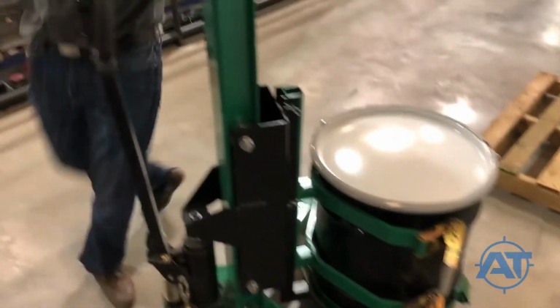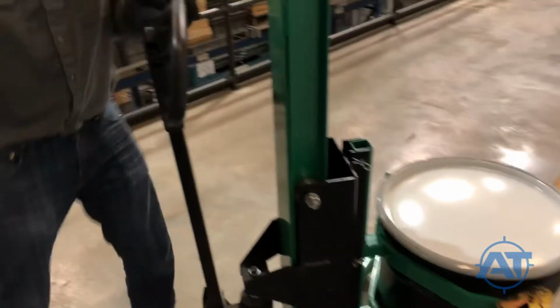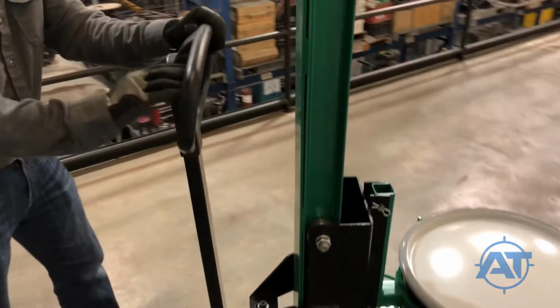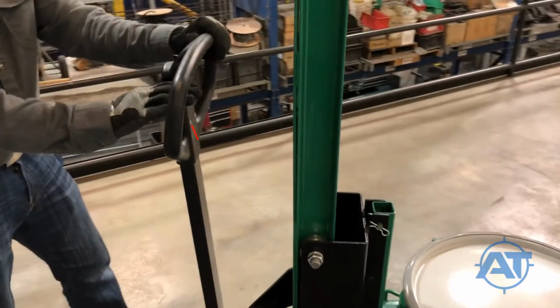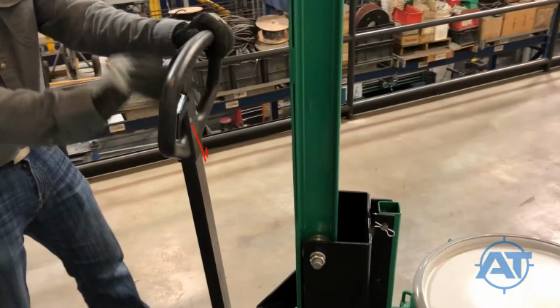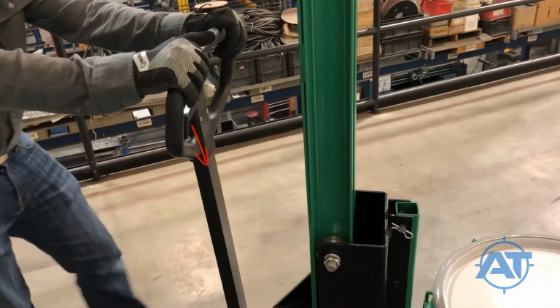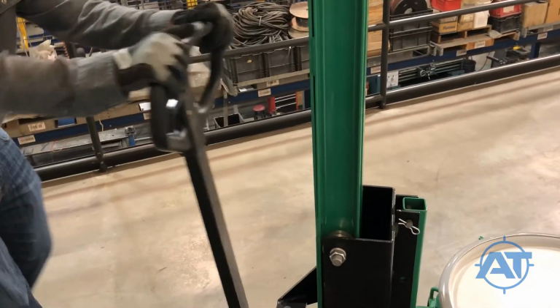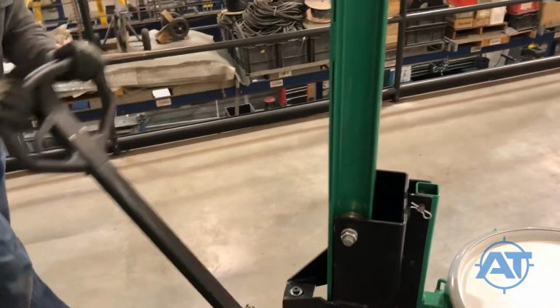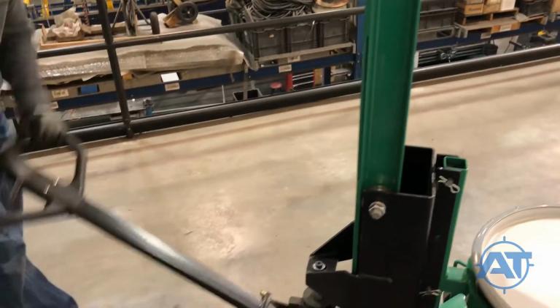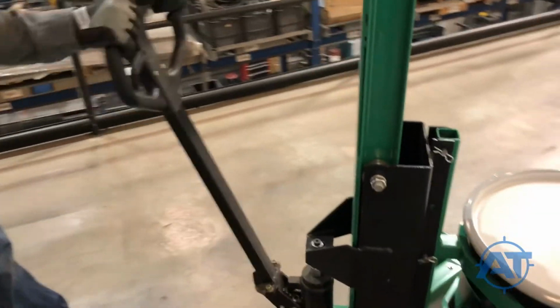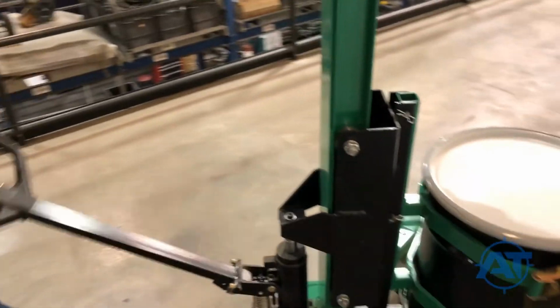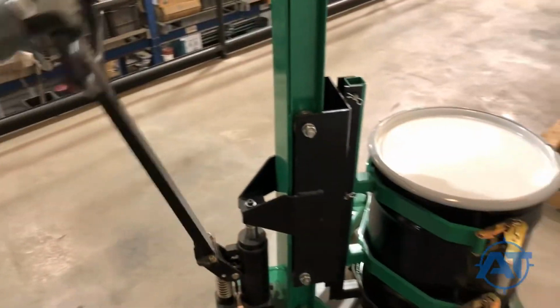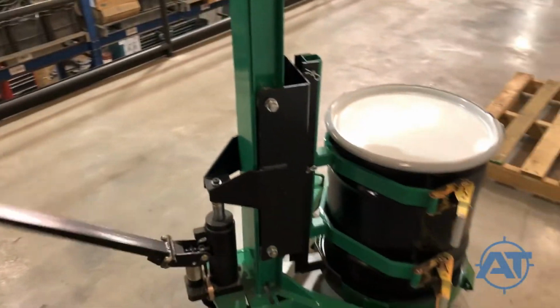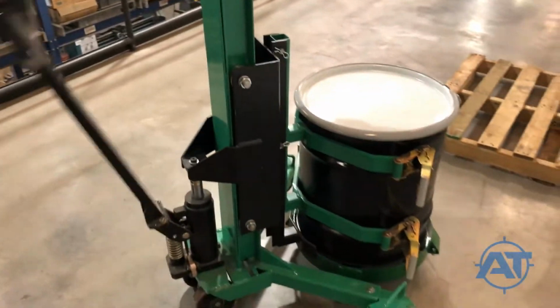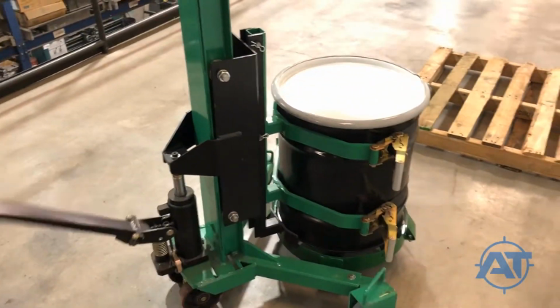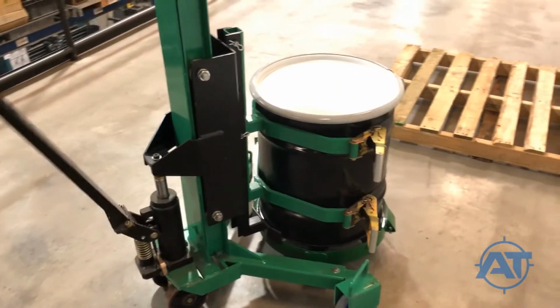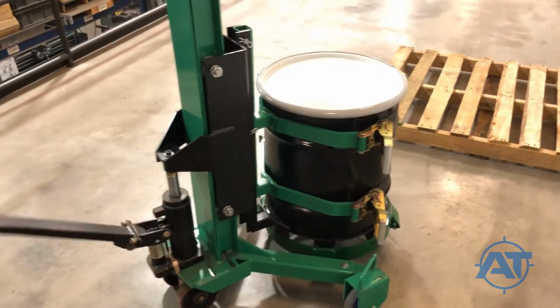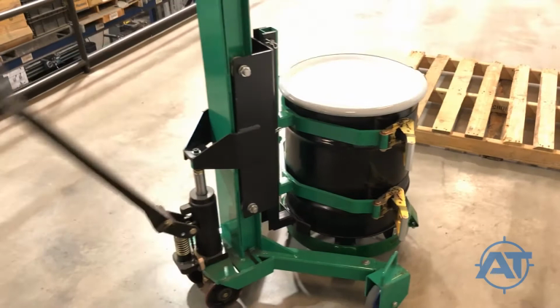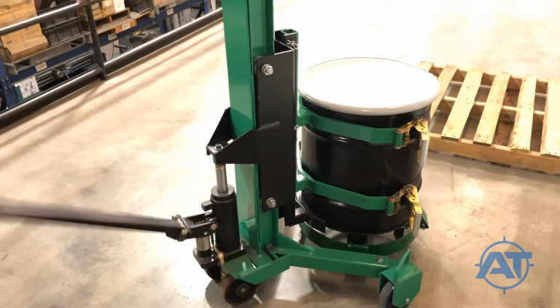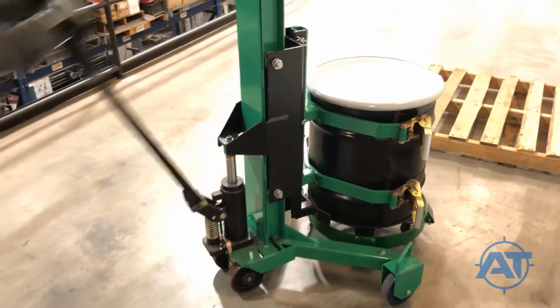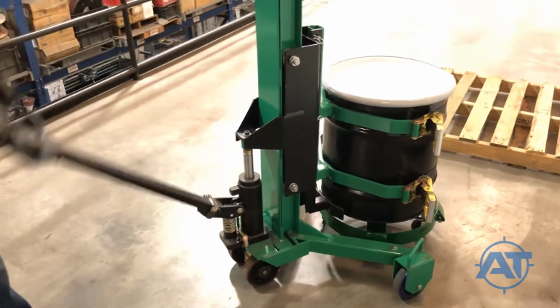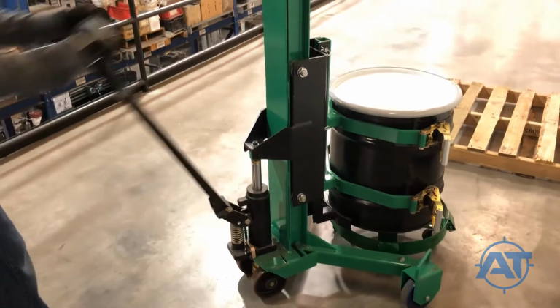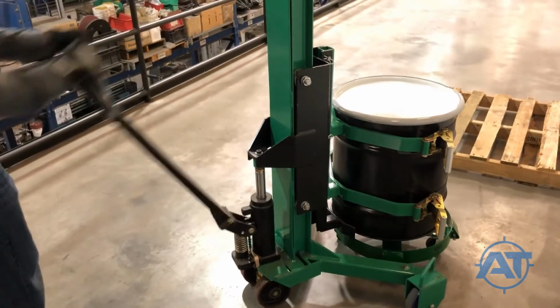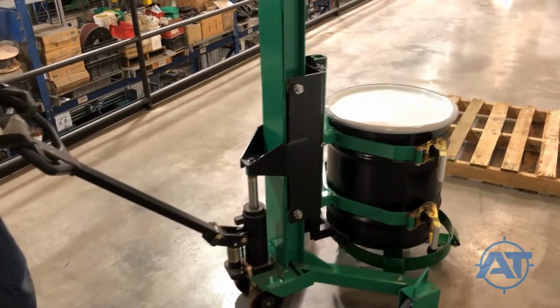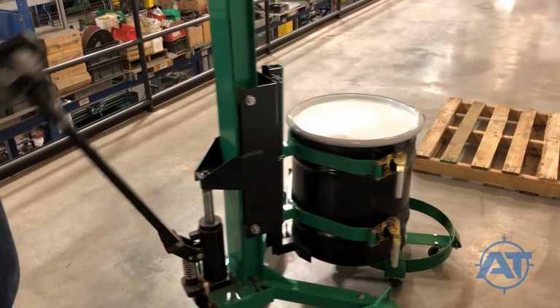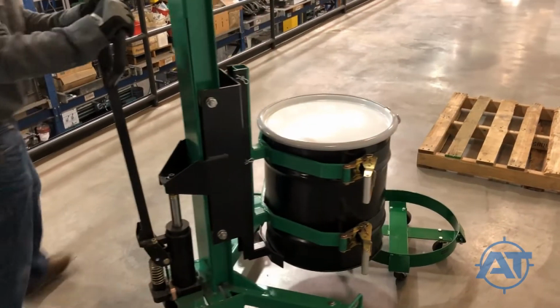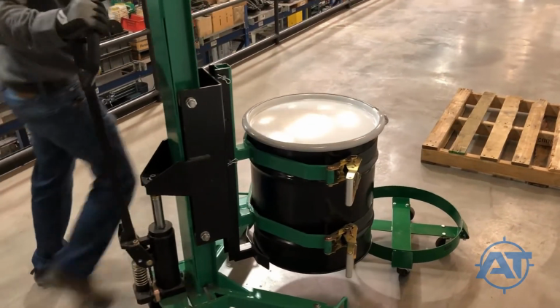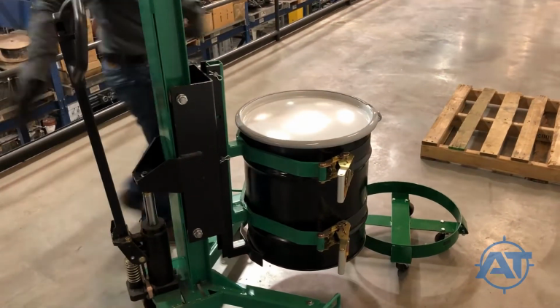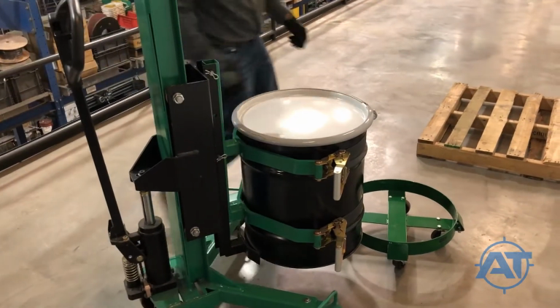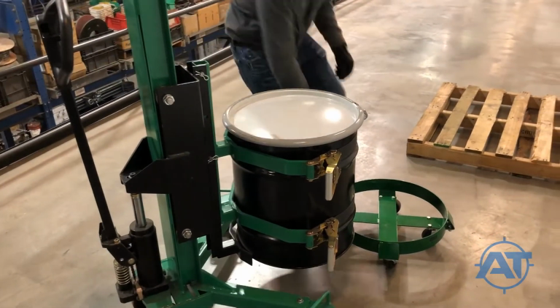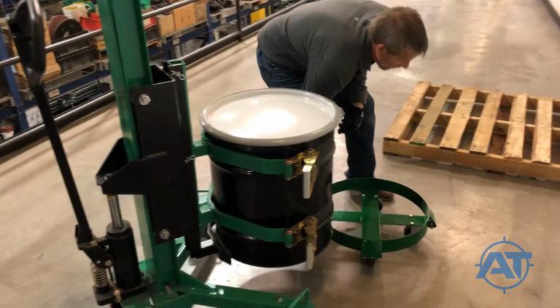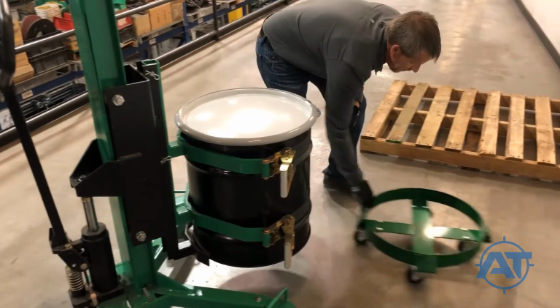Put the actuating lever in its lower position and use the pumping handle to raise the drum off the dolly. Then move the dolly out of the way.